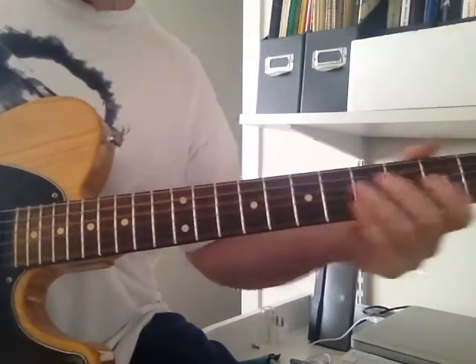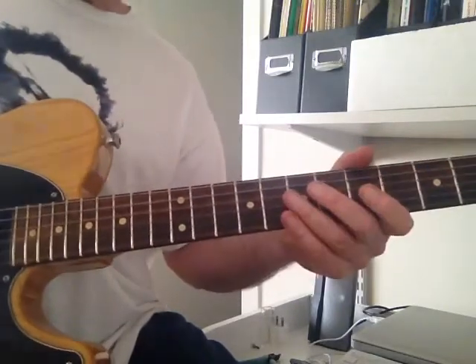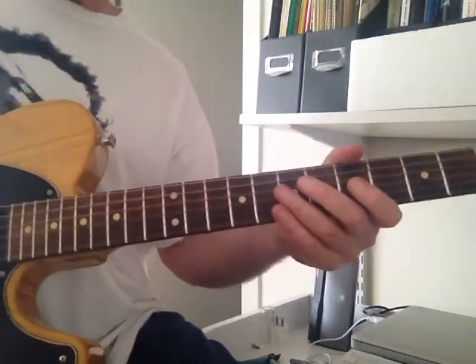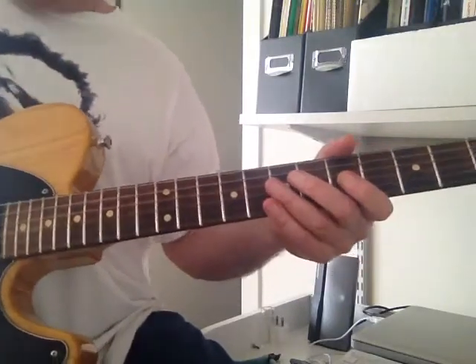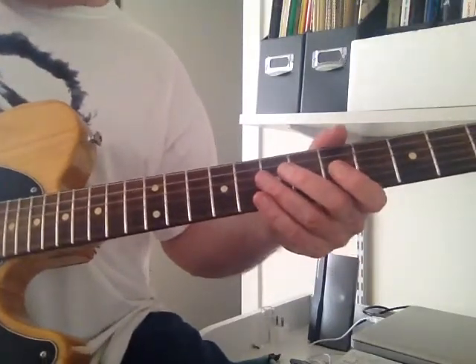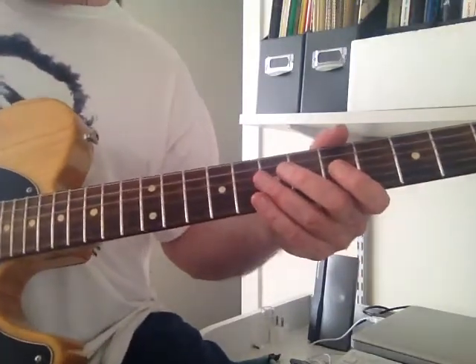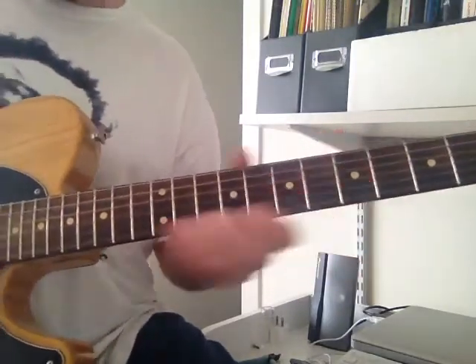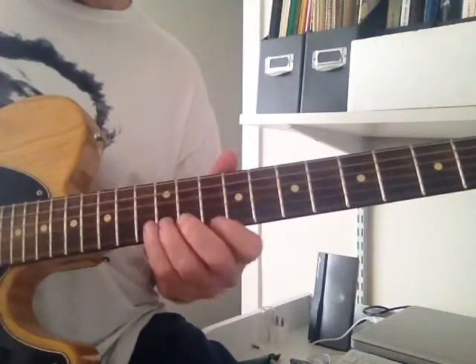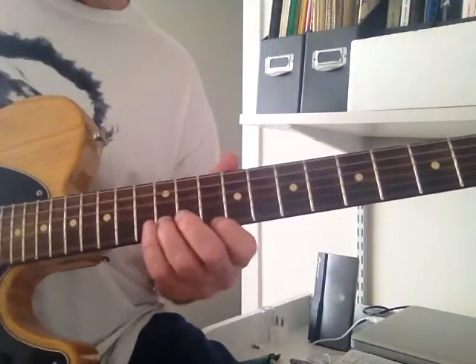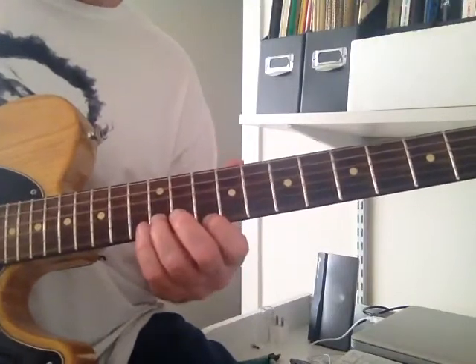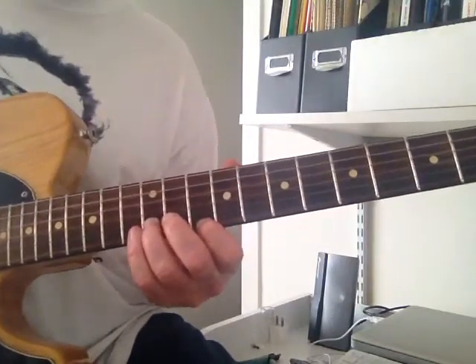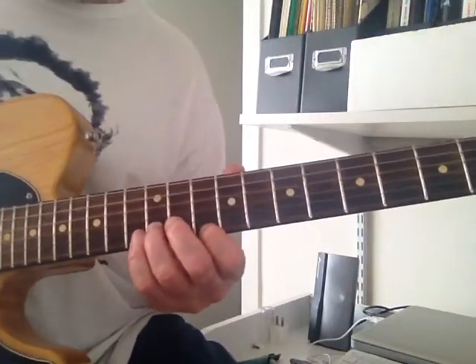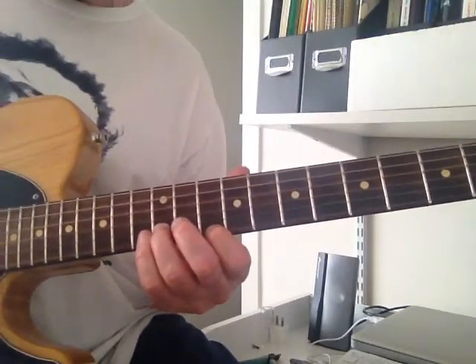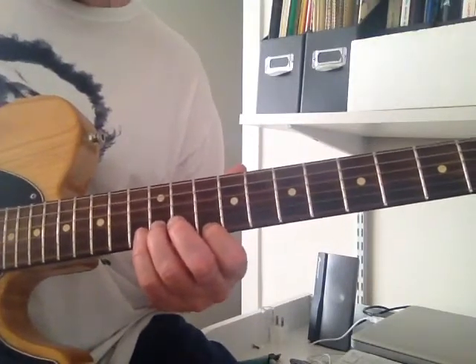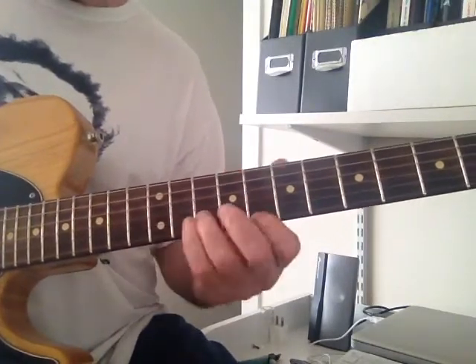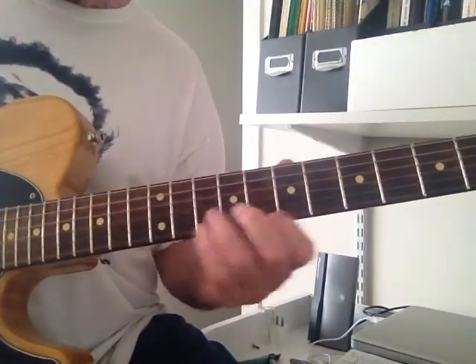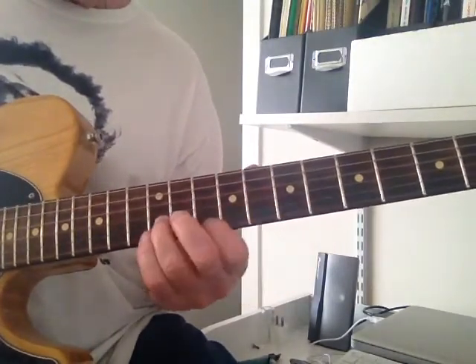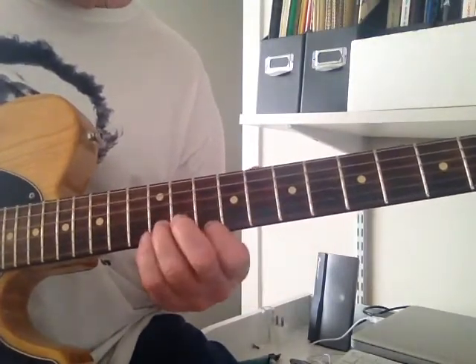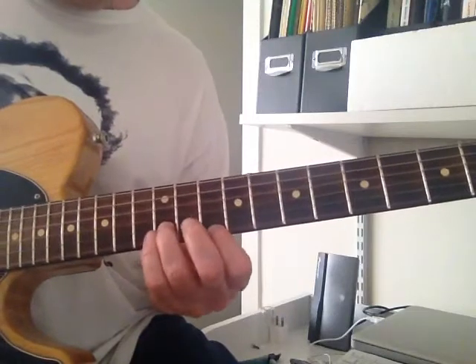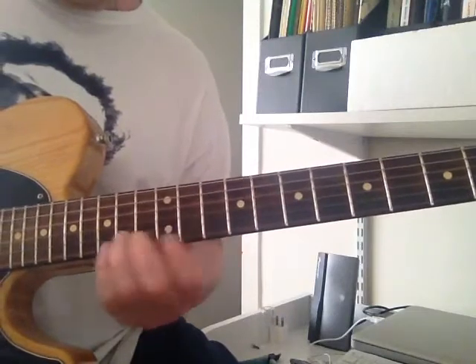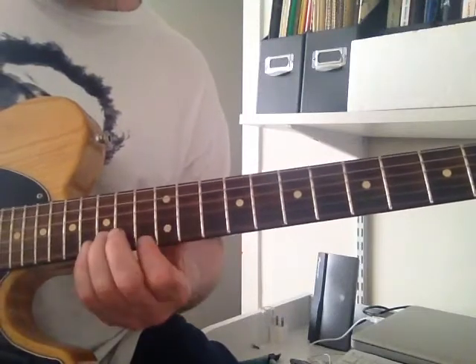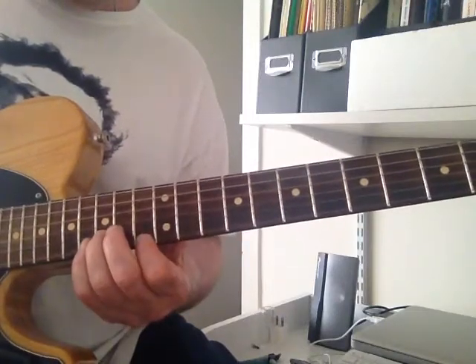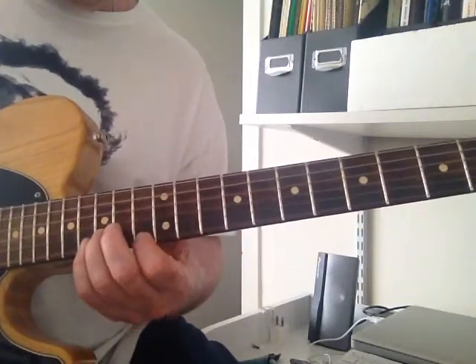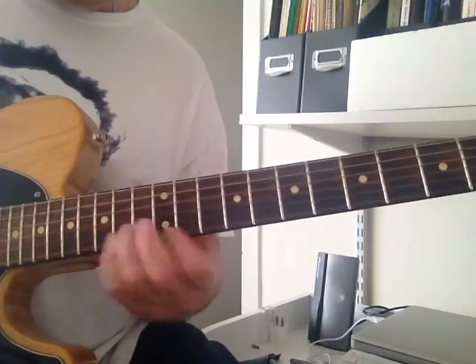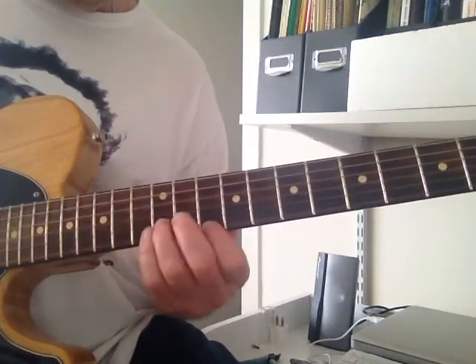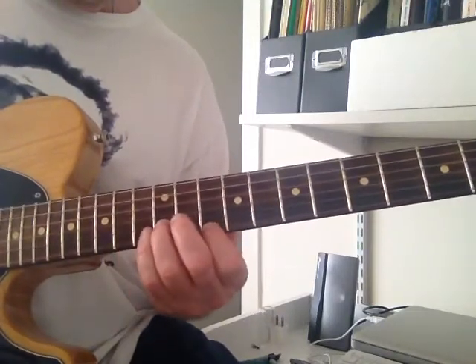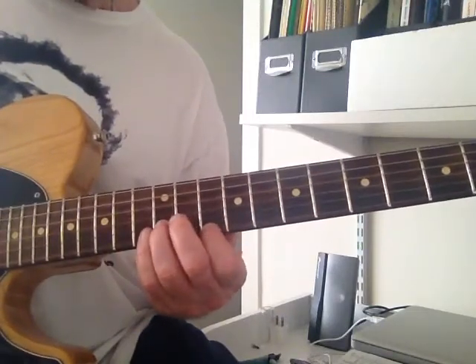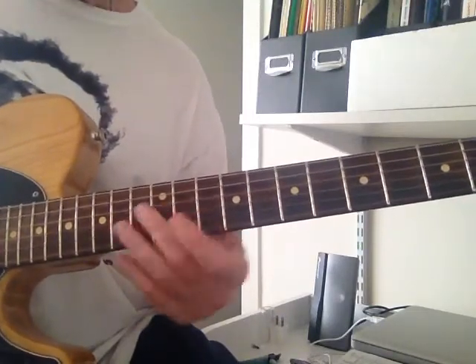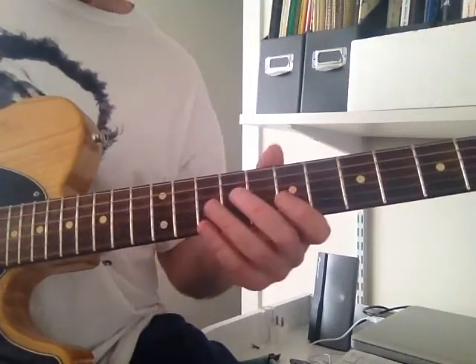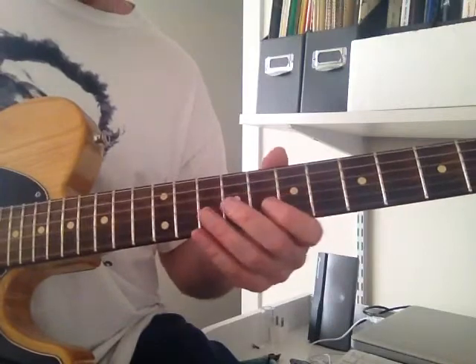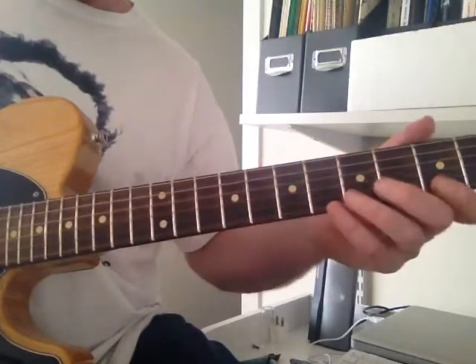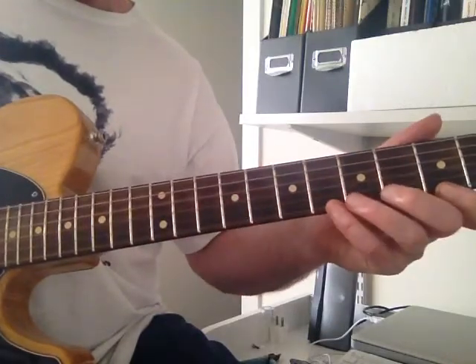Then we go through the chords and we come back once again to Mary Had a Little Lamb, but we go up to the 3rd... to the 13th fret... Back to the chords, and then the classic ending.